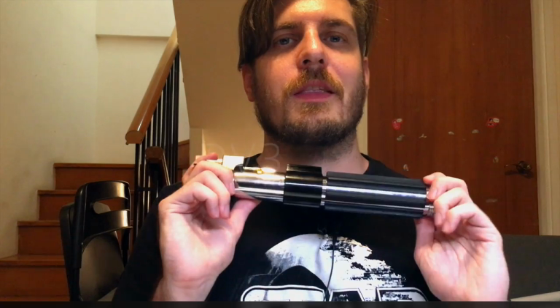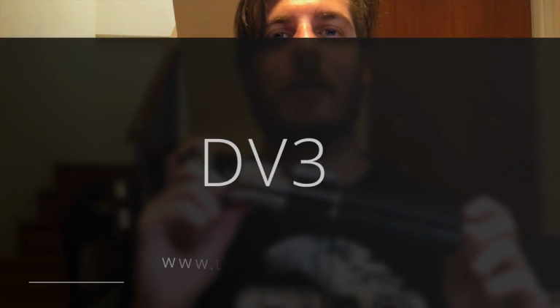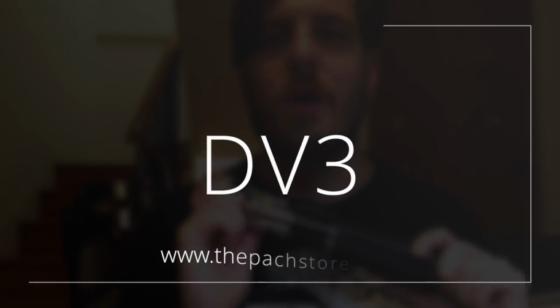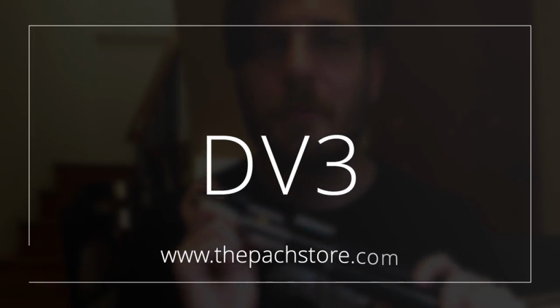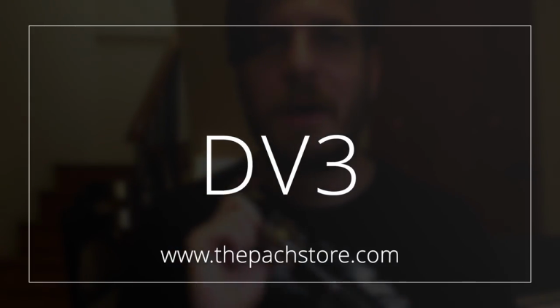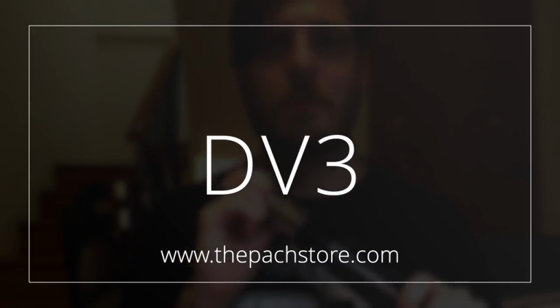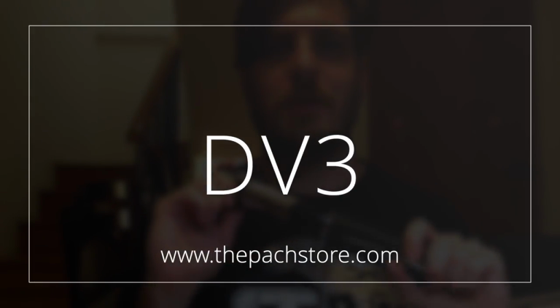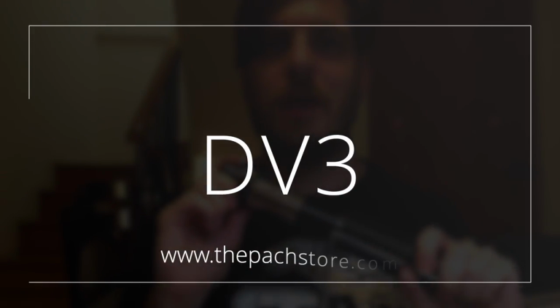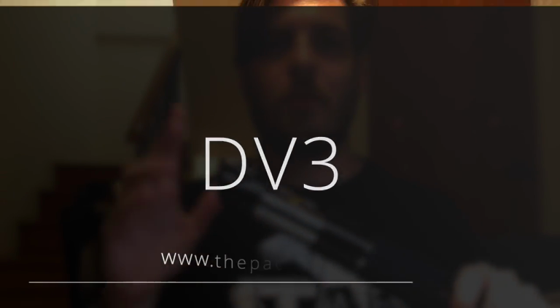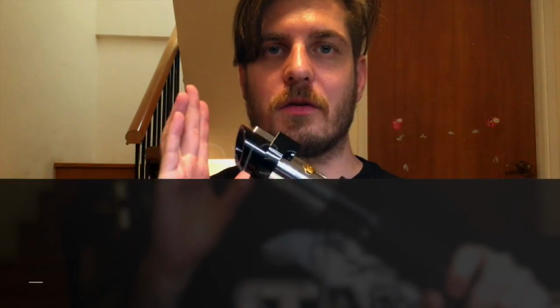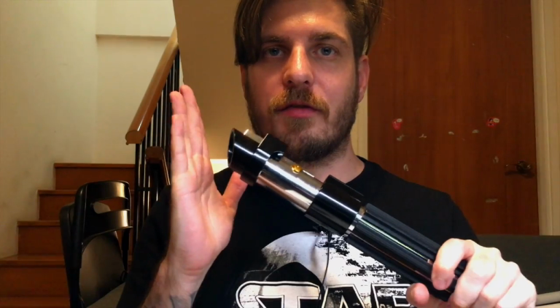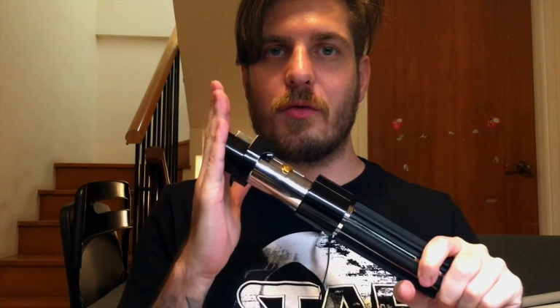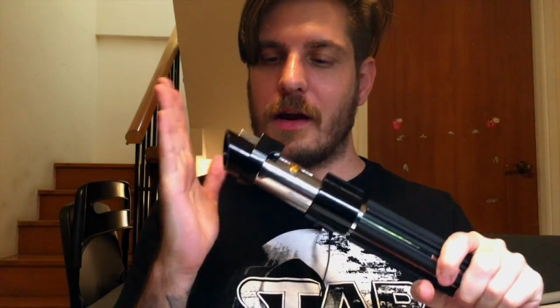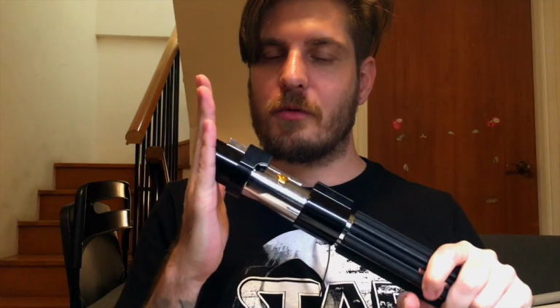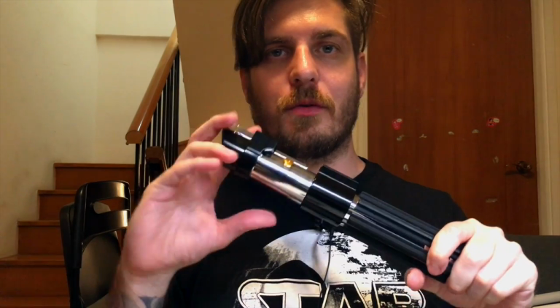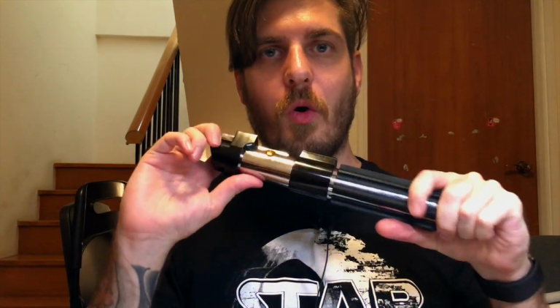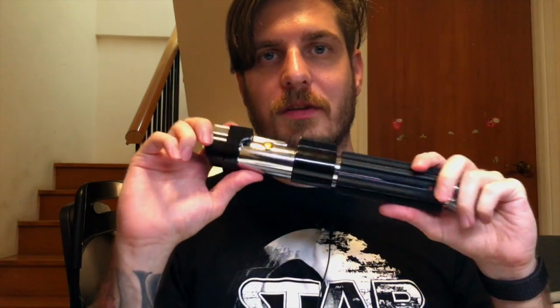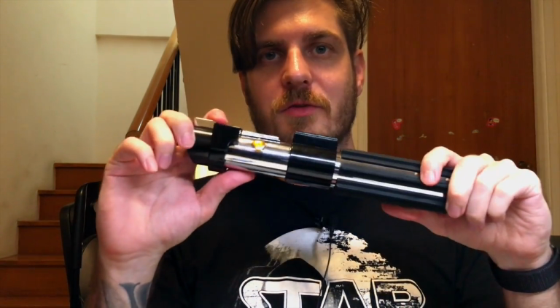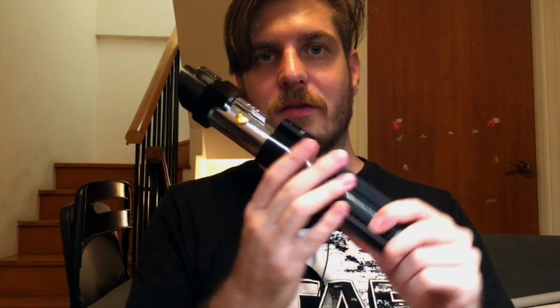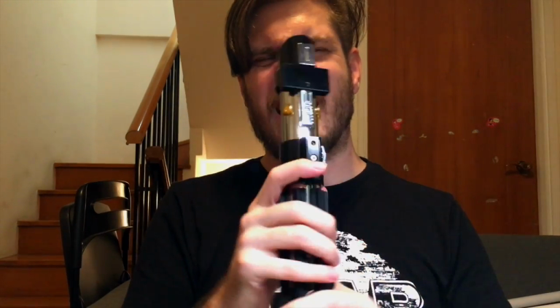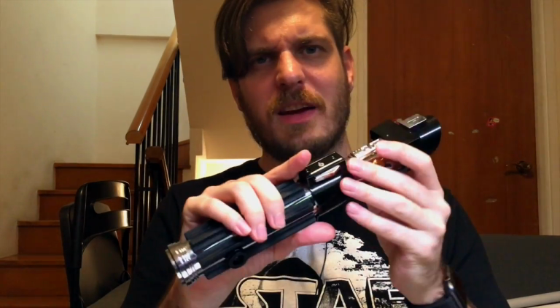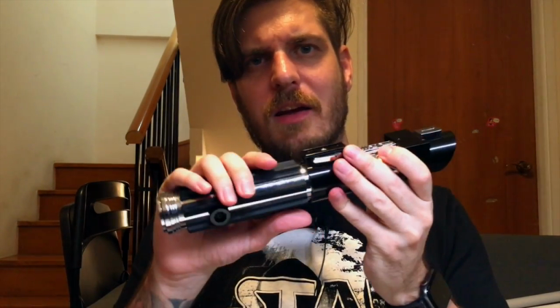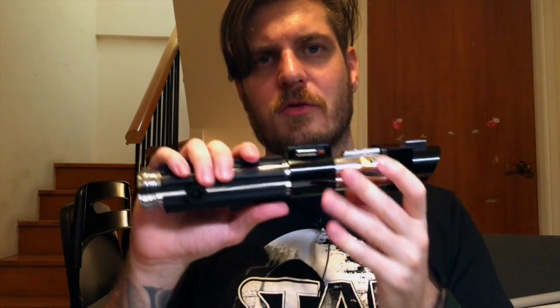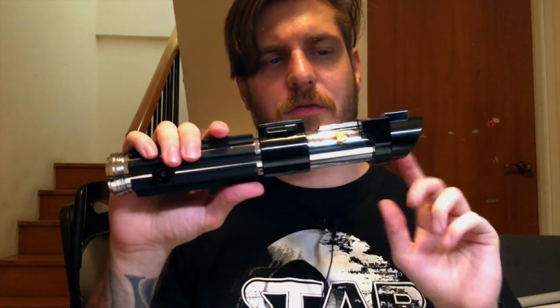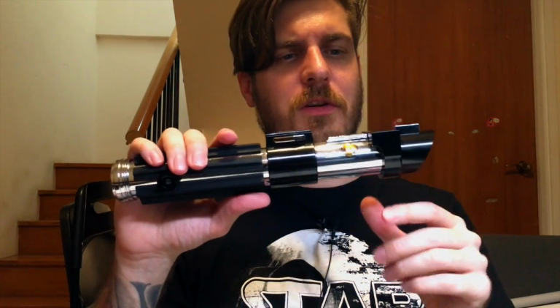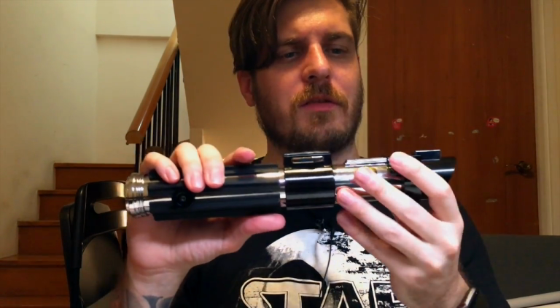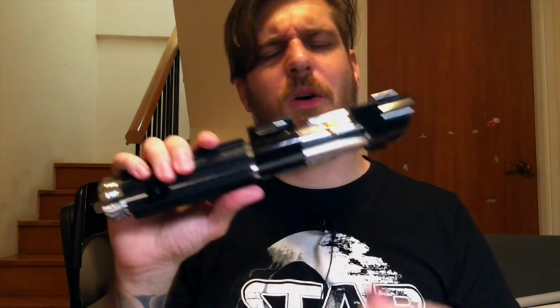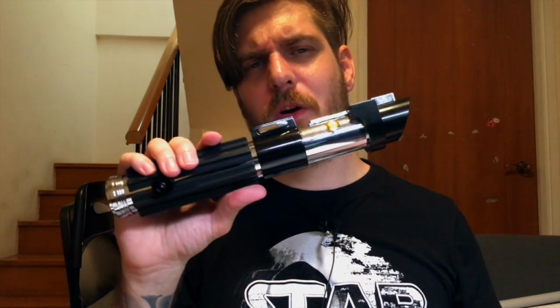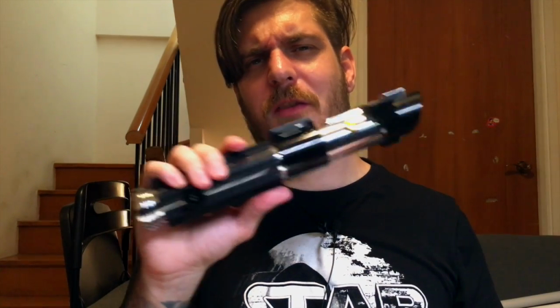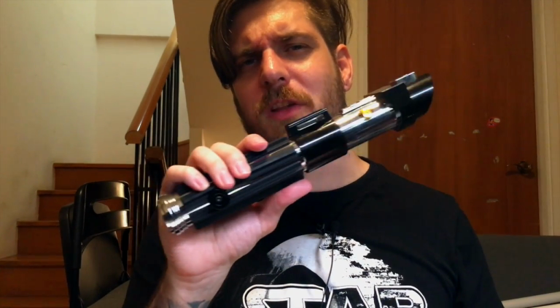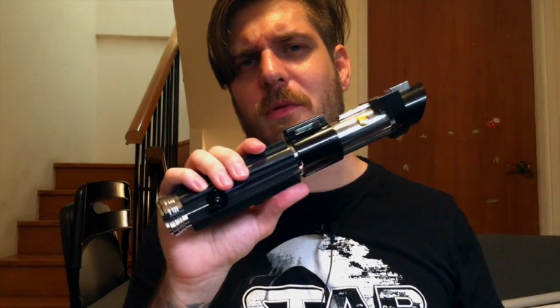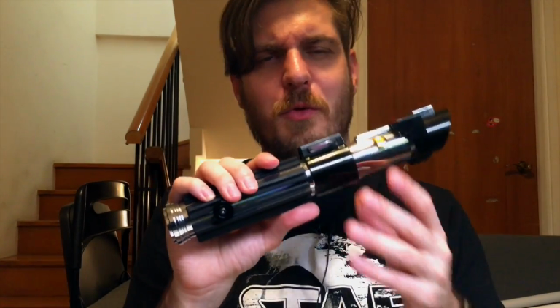Hey guys, what's up? Welcome back to the Rebel Champs channel. Today we are going to do a full in-depth review of the DV3 lightsaber. I don't think you guys need an introduction for this particular lightsaber — we all know what it is and whose lightsaber it is, of course.